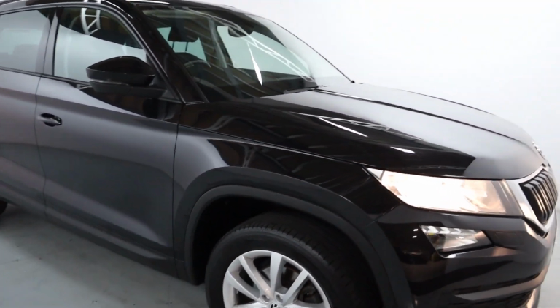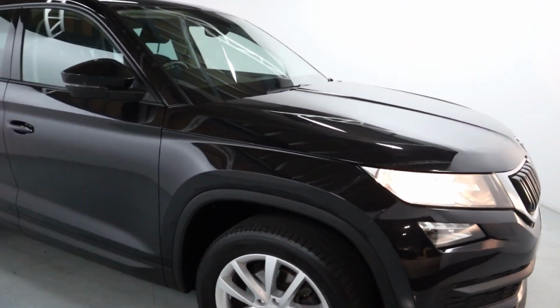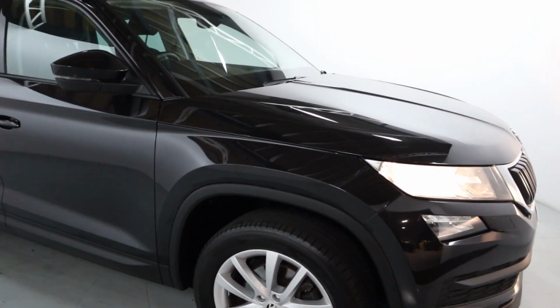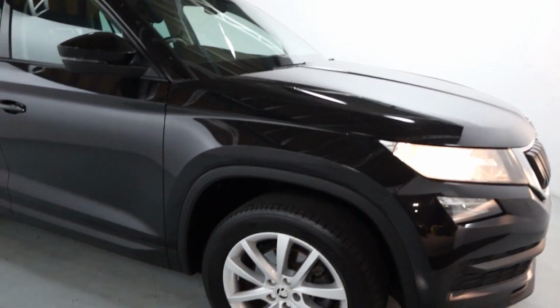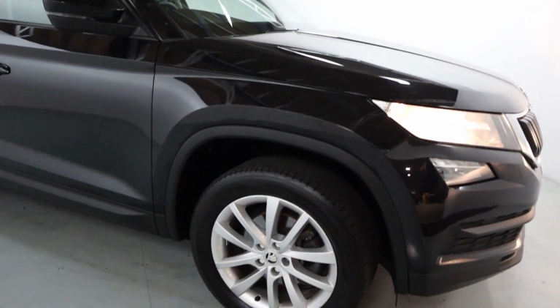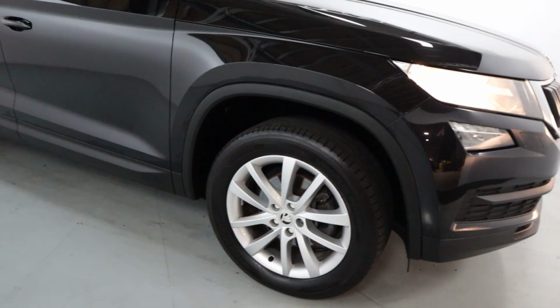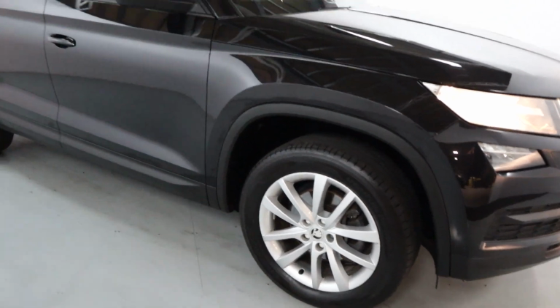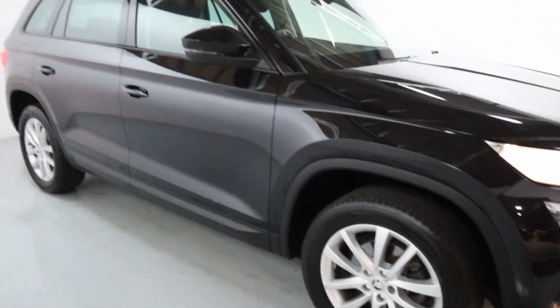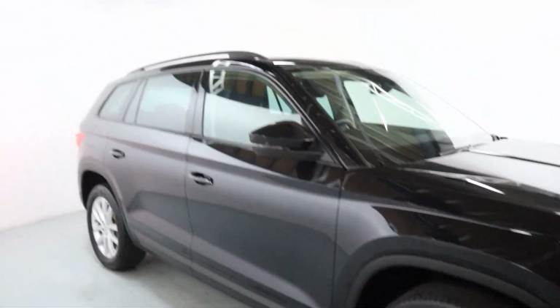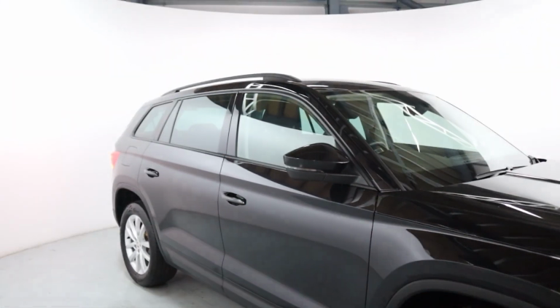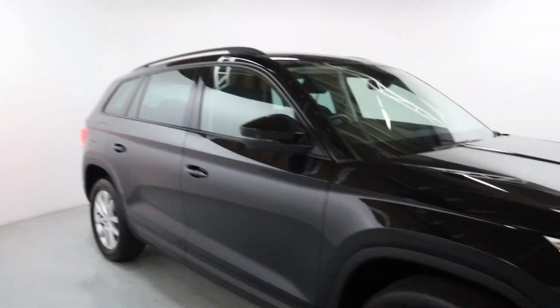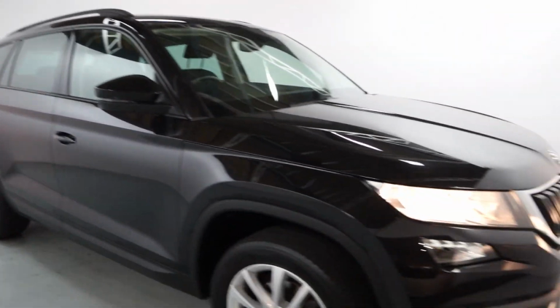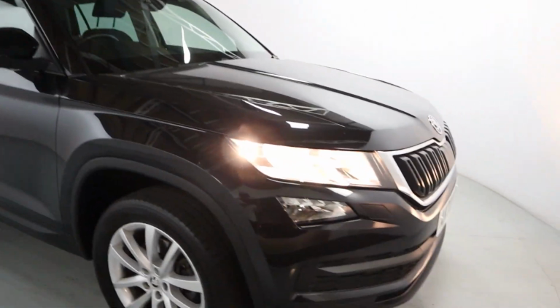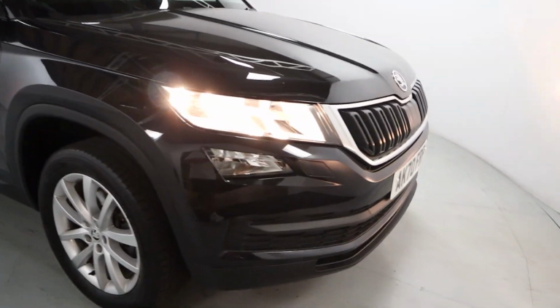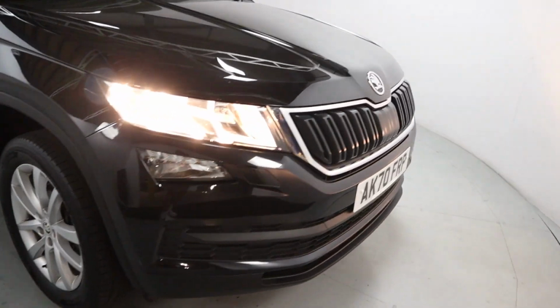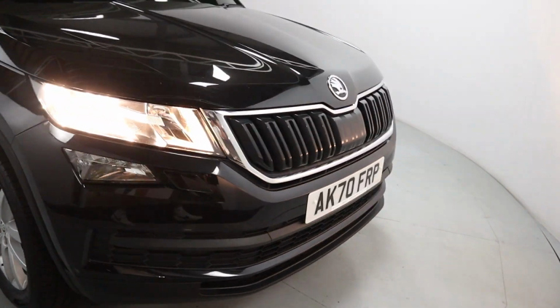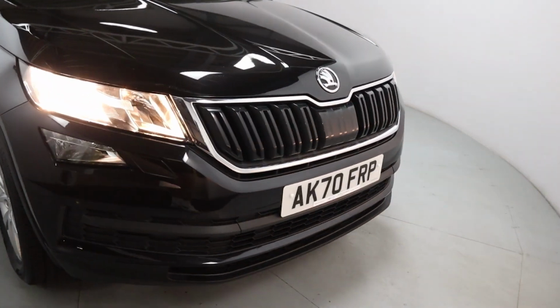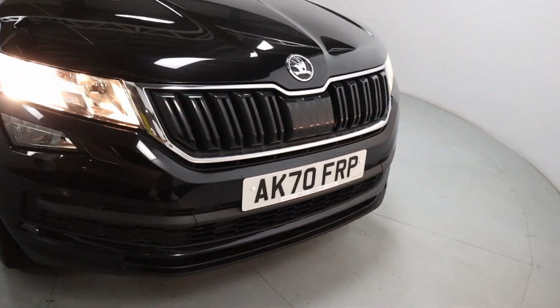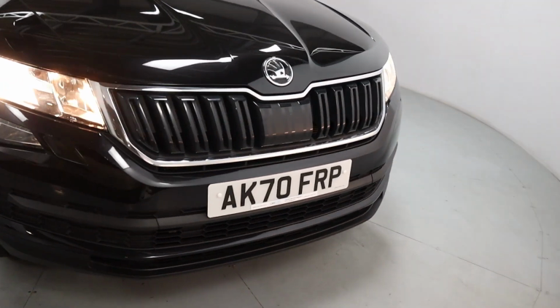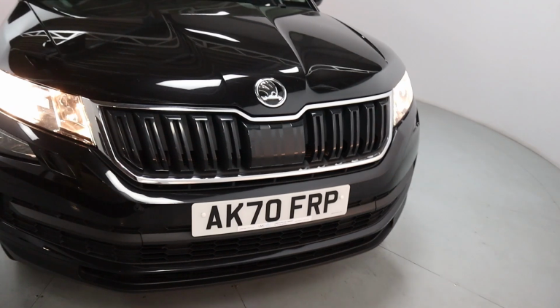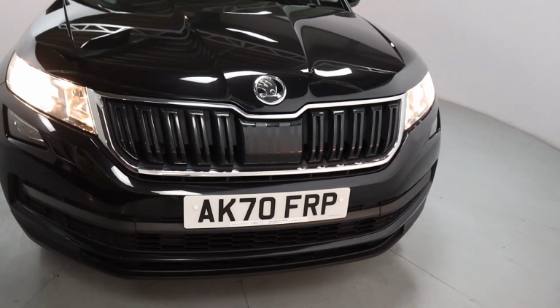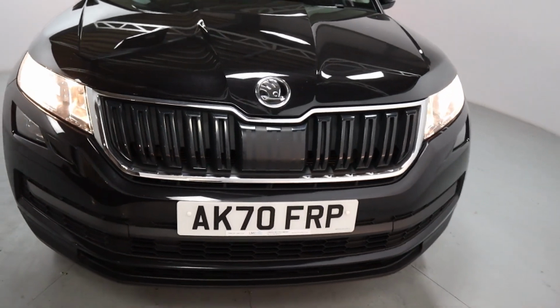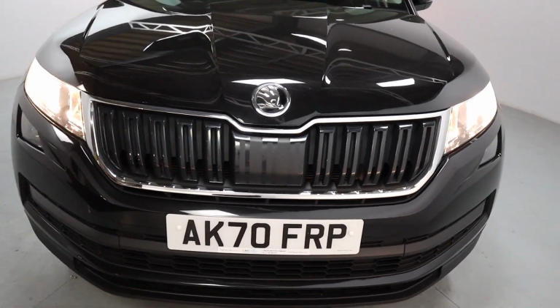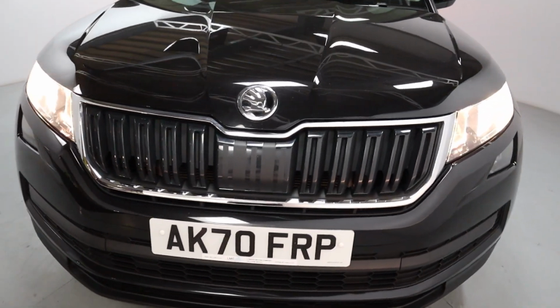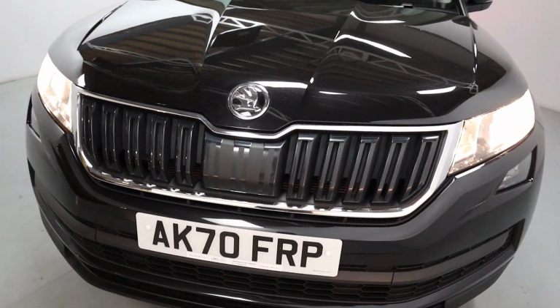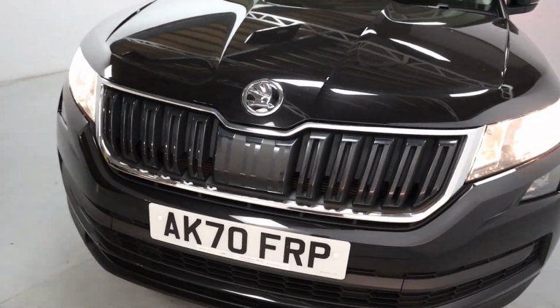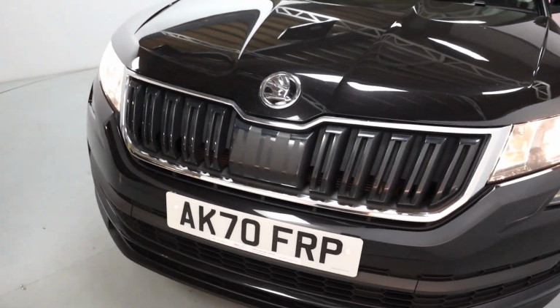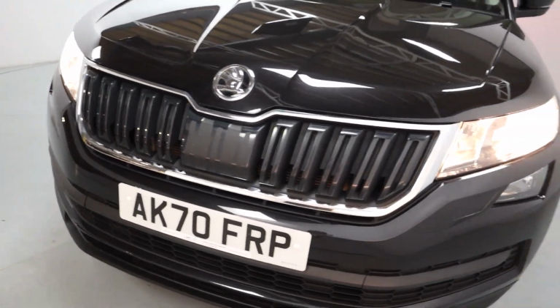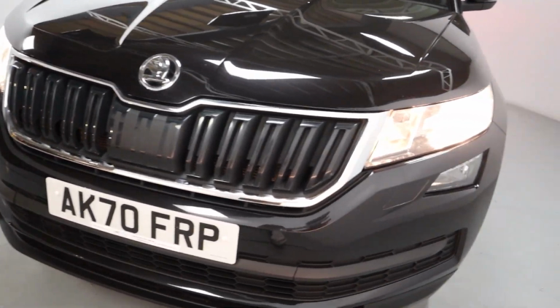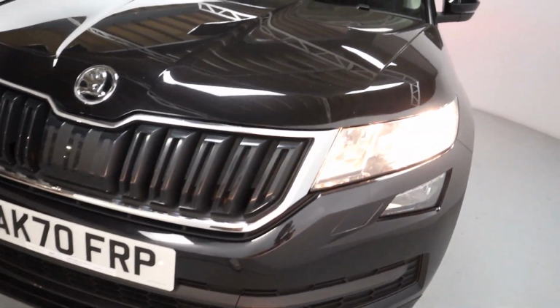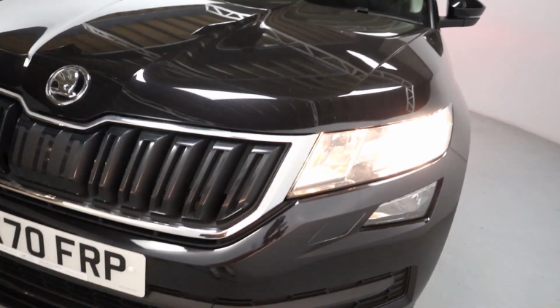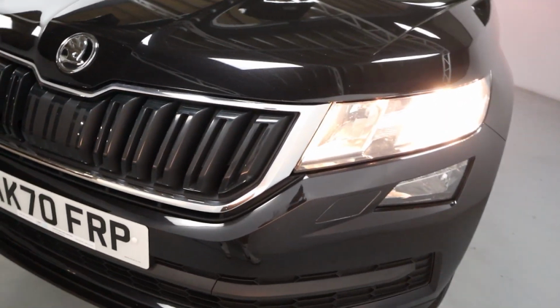It's finished off in this gorgeous gloss black with big alloy wheels and roof bars included as well. Around the front, there's a gloss black centre grille with the front radar assist system and a chrome grille surround.